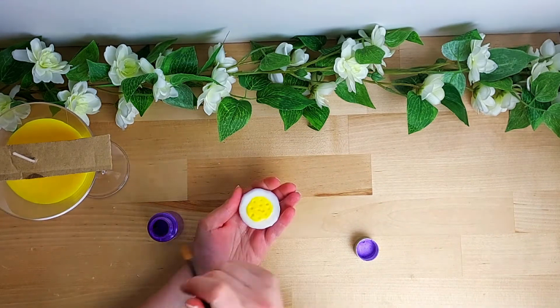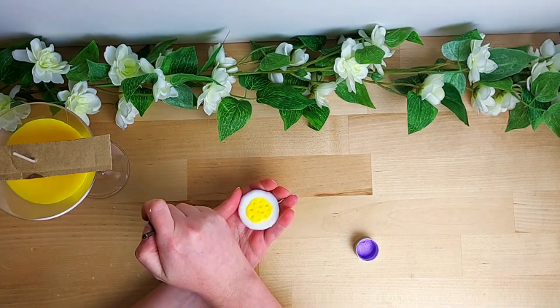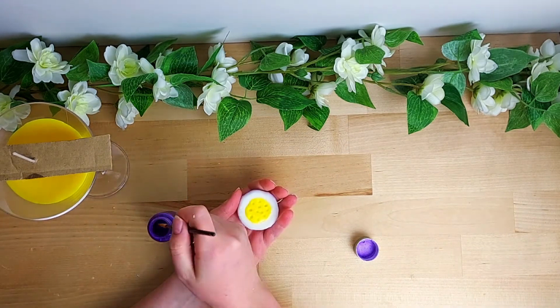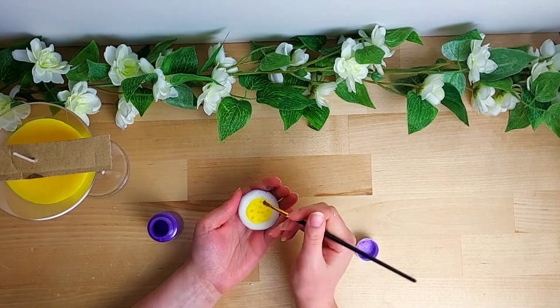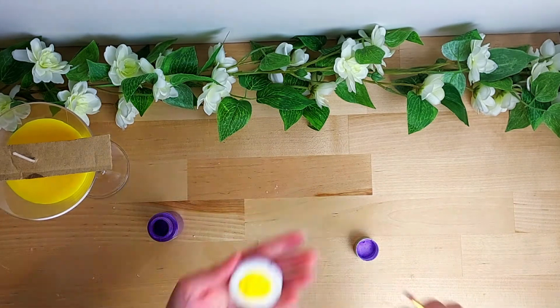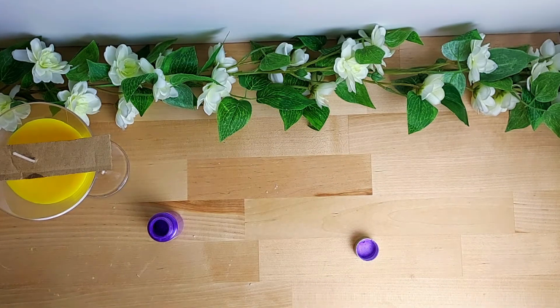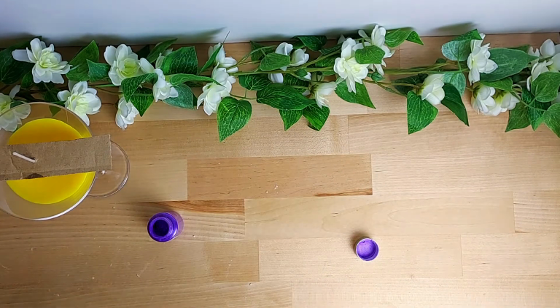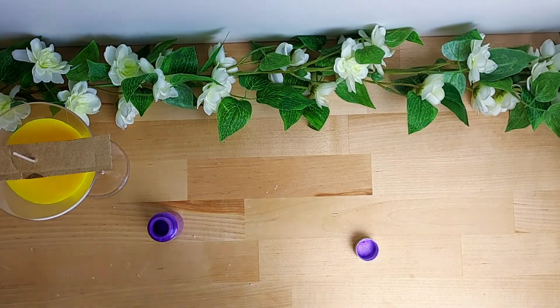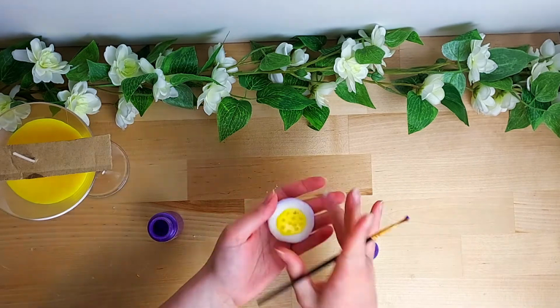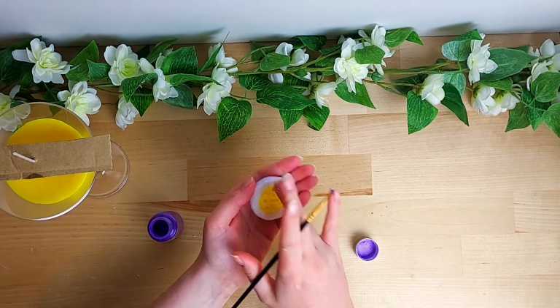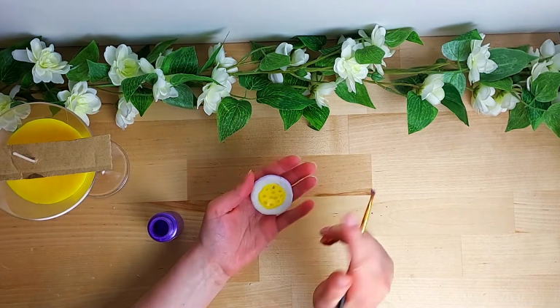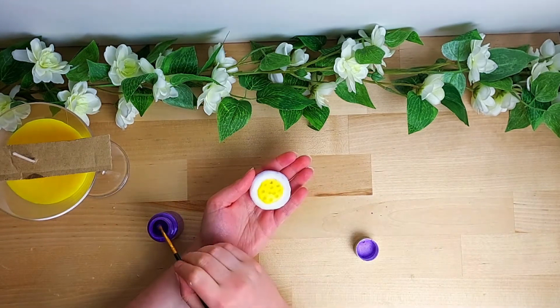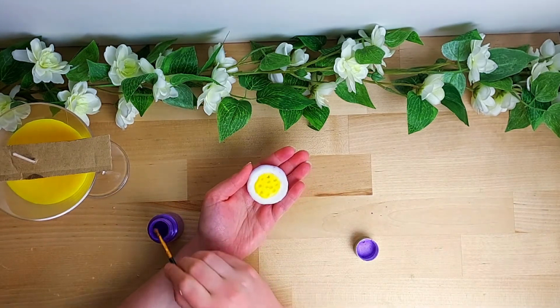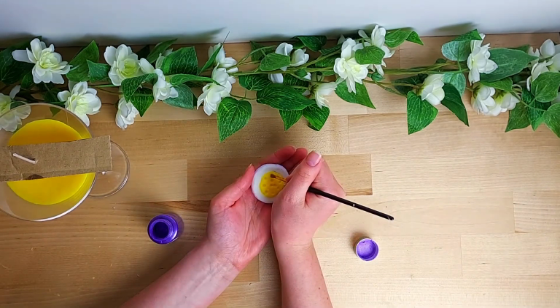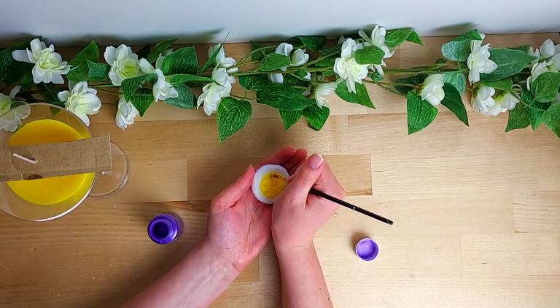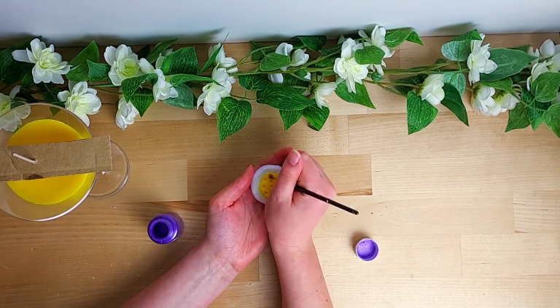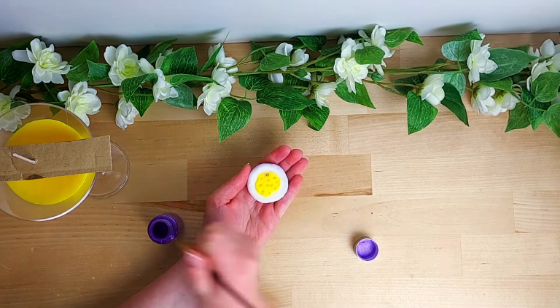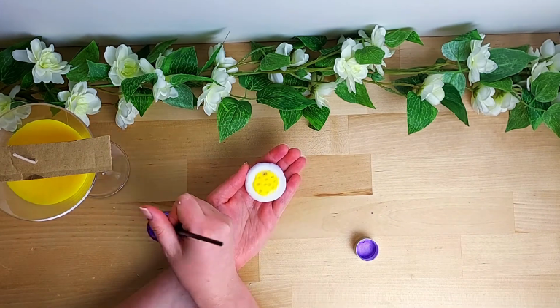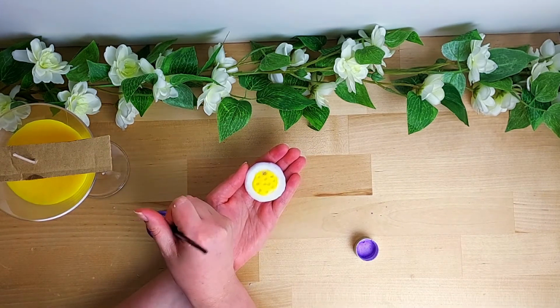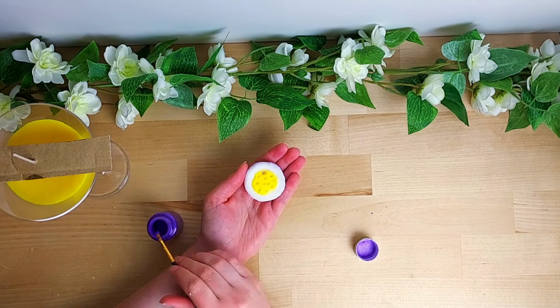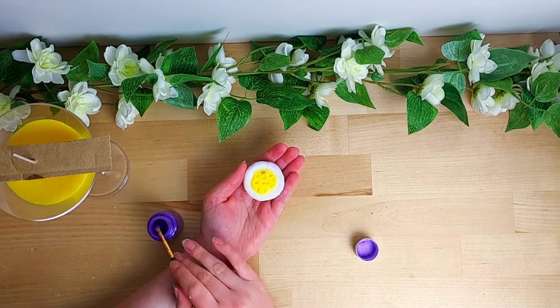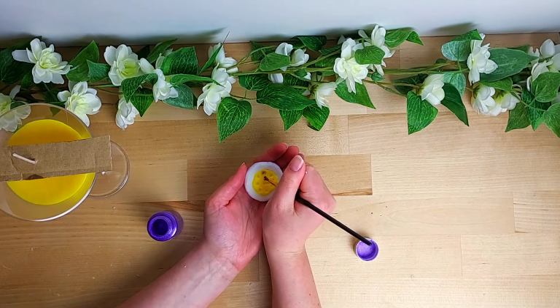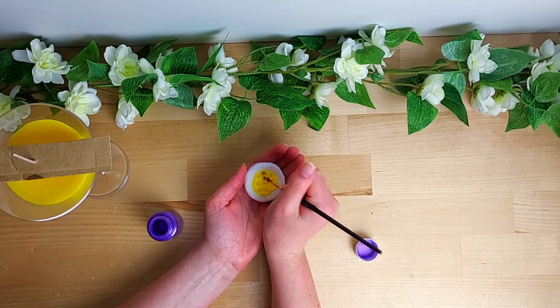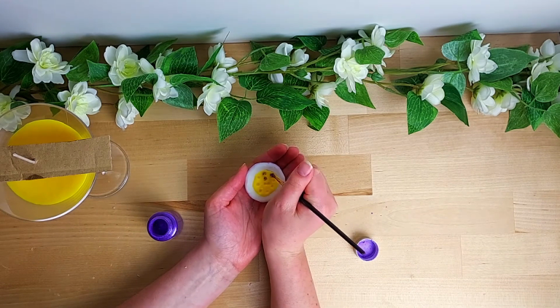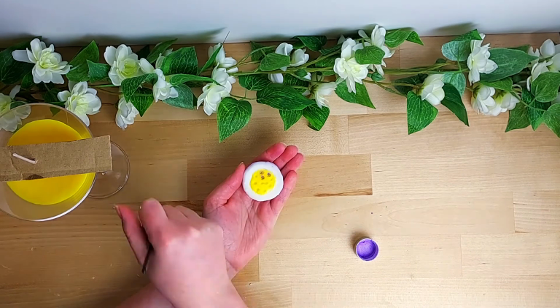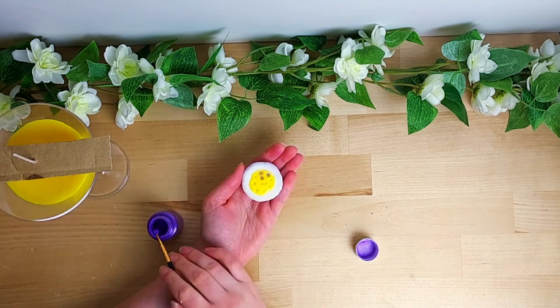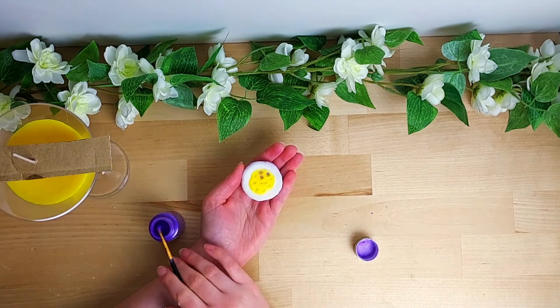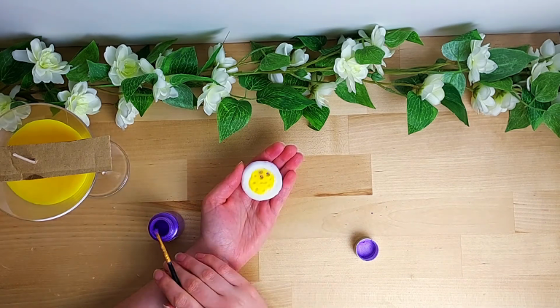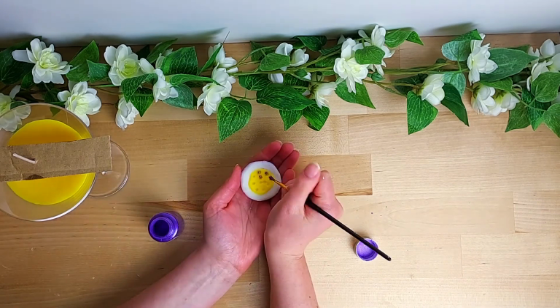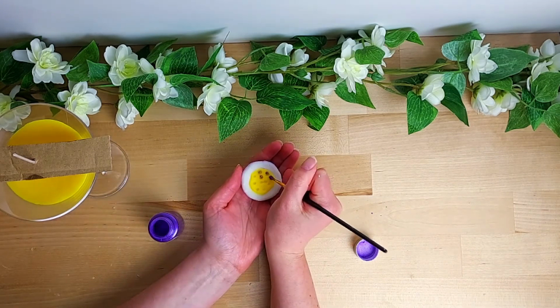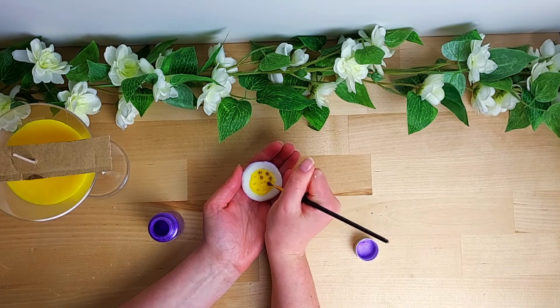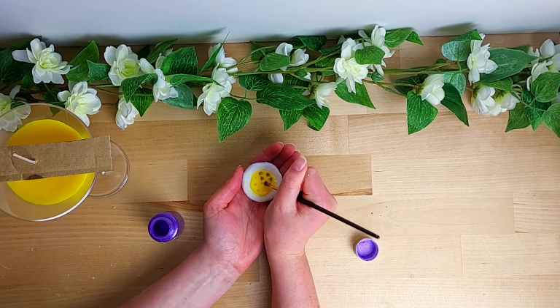Now with some mica powder I'm just dusting it into the holes. This is more of a shading stage at this point, because later I'm going to go over it with a more vibrant purple.